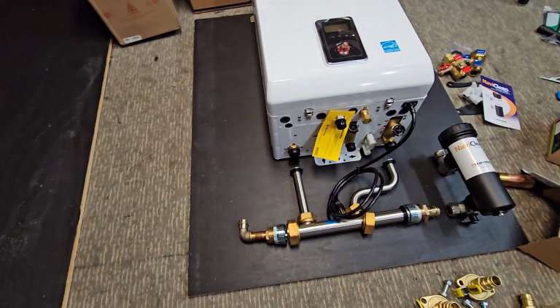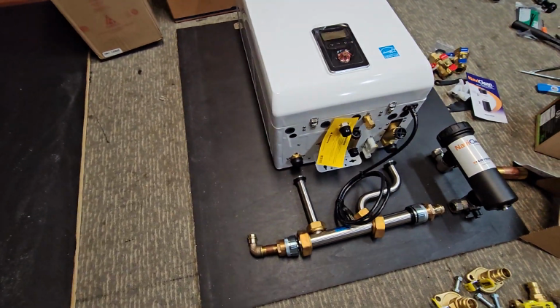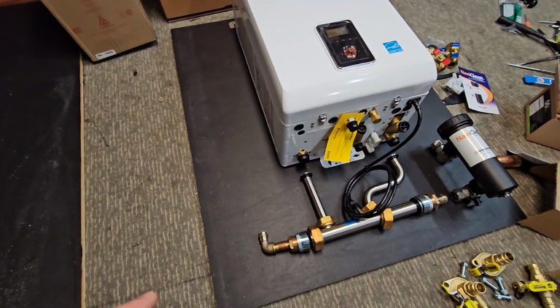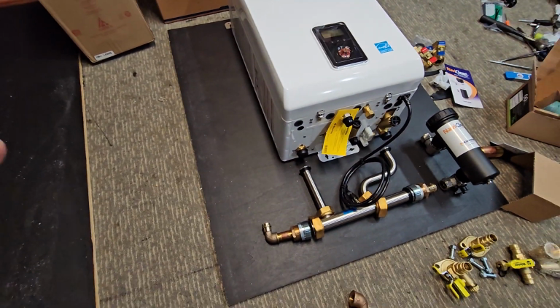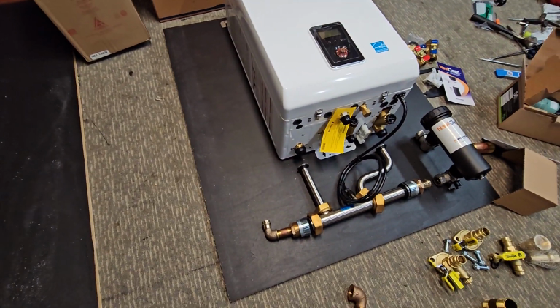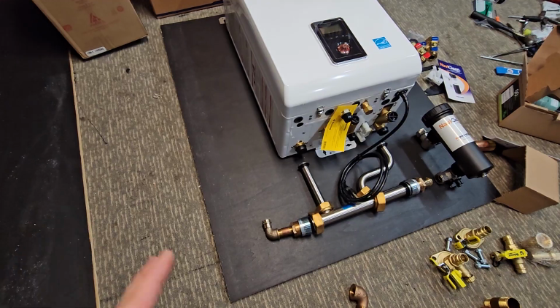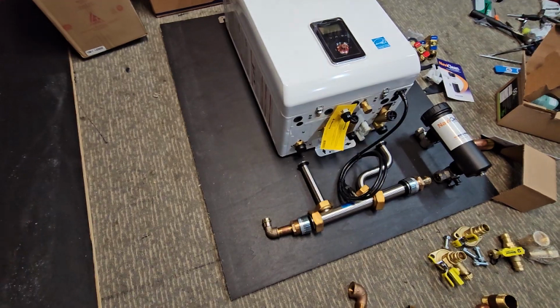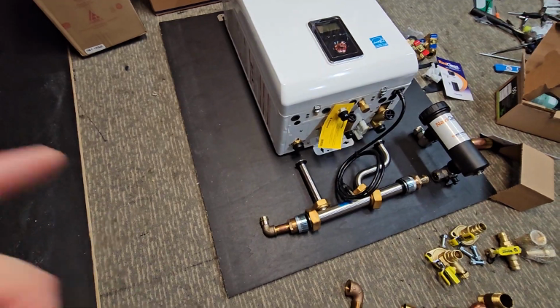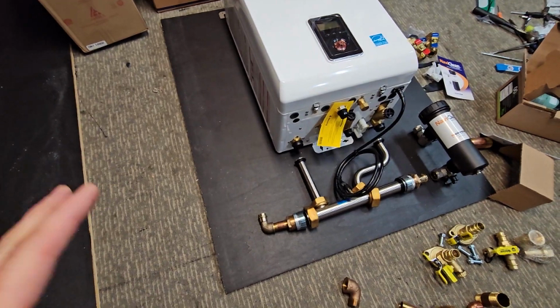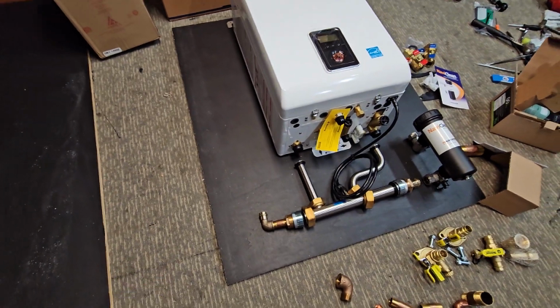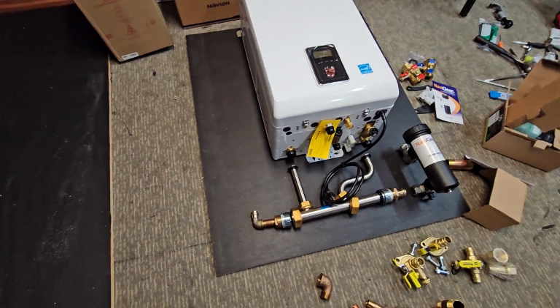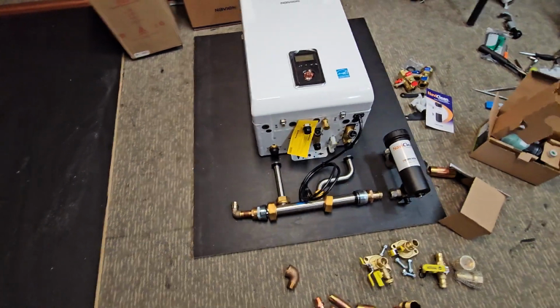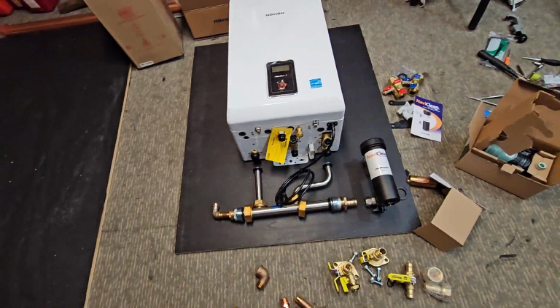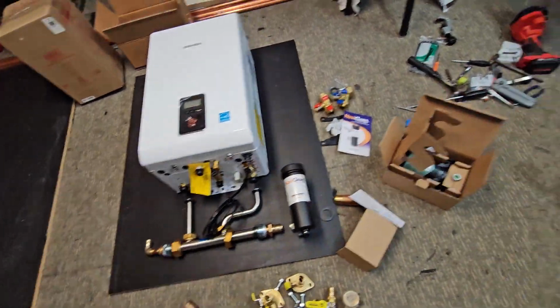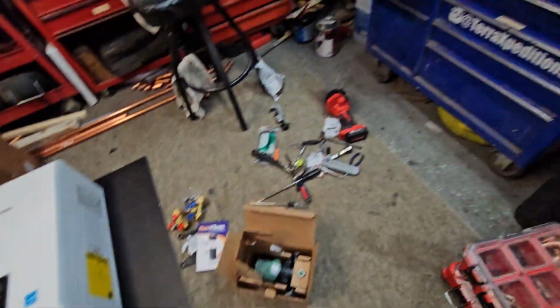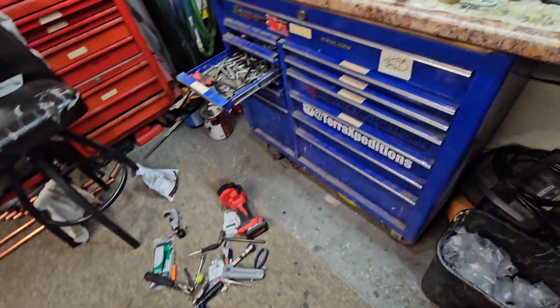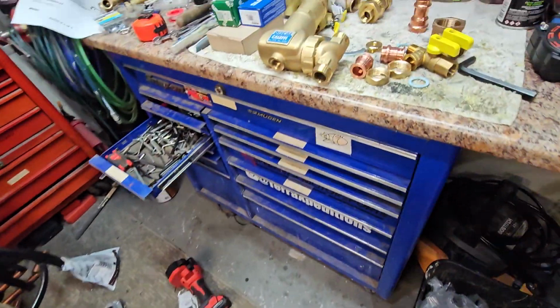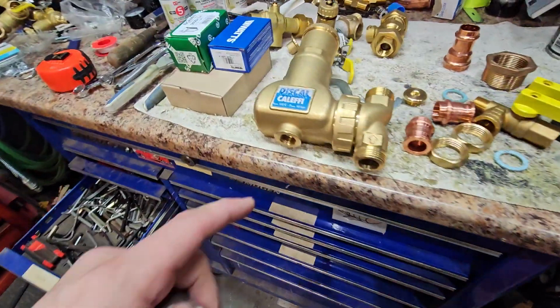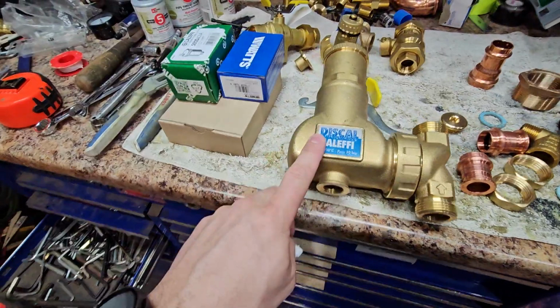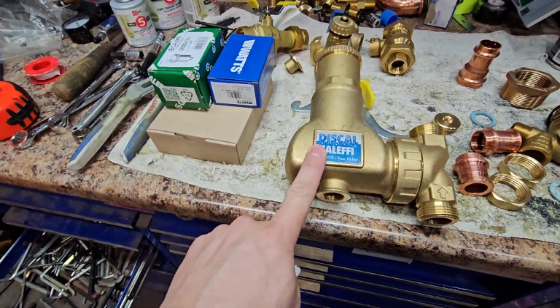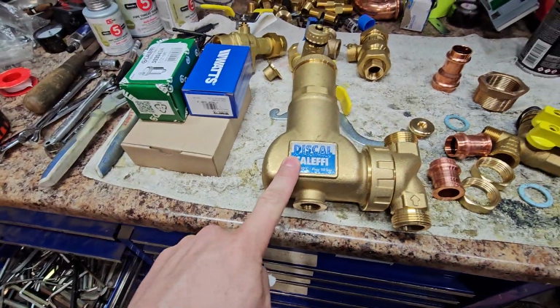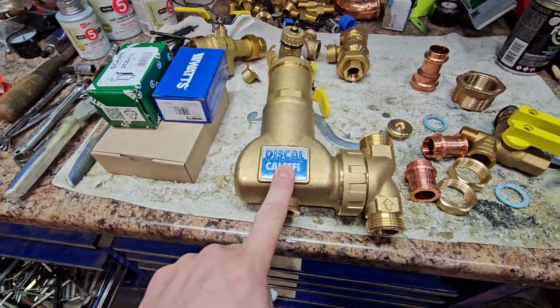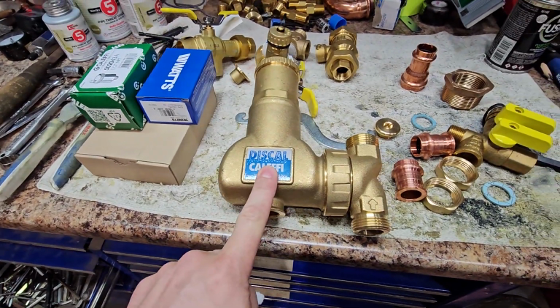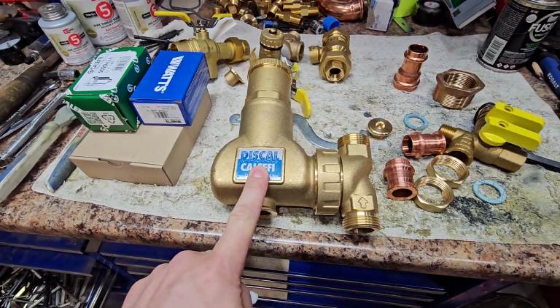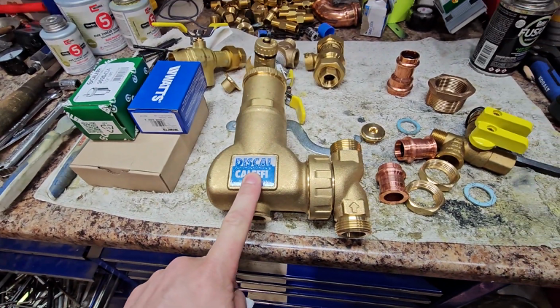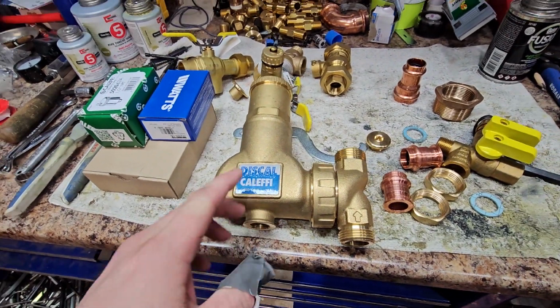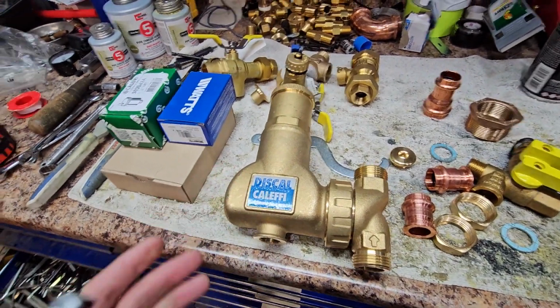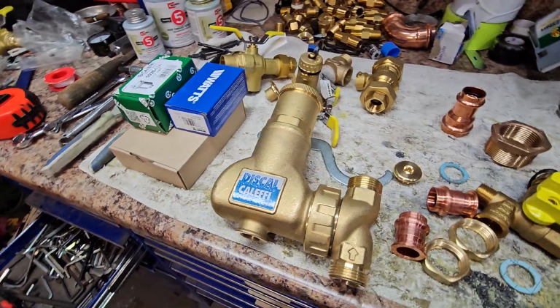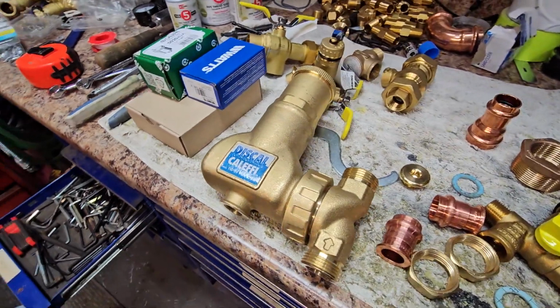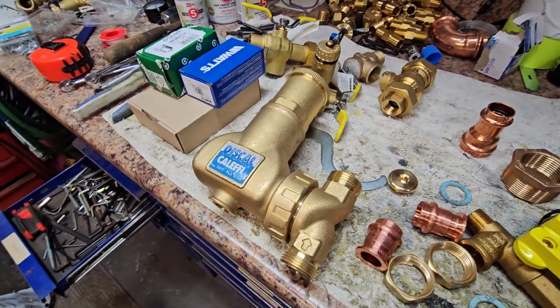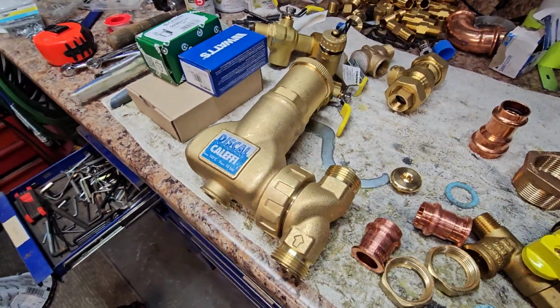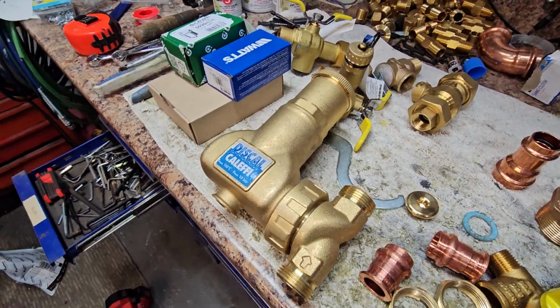So excited to build this one — nice and neat compact system. I'm actually utilizing the Kalefi vertical air separator on this one, so we can really fit things in here and get everything tight.